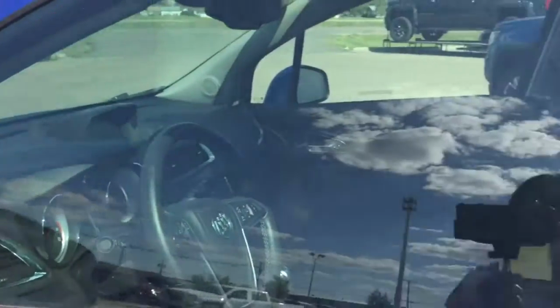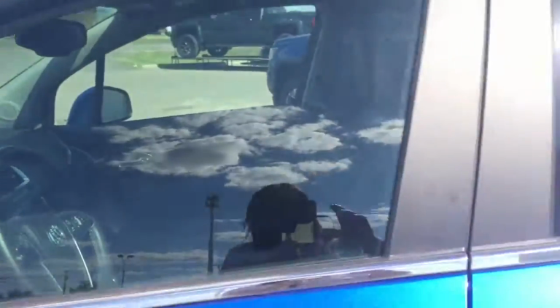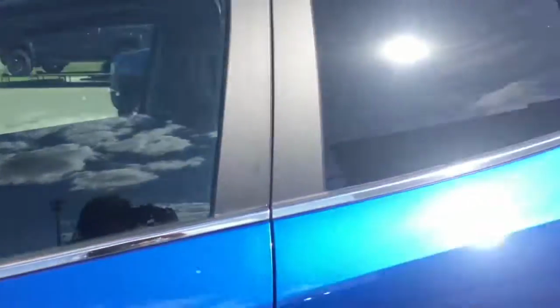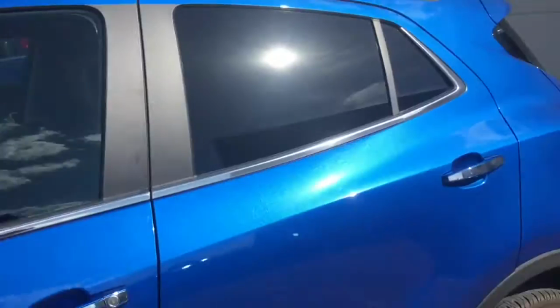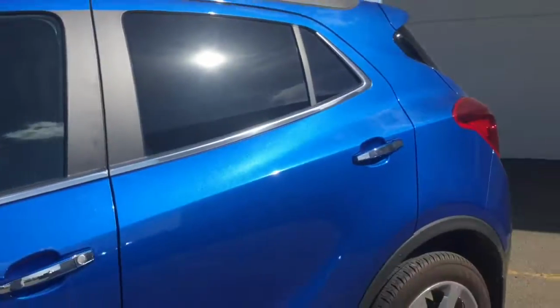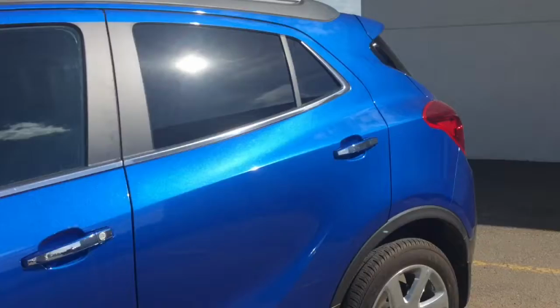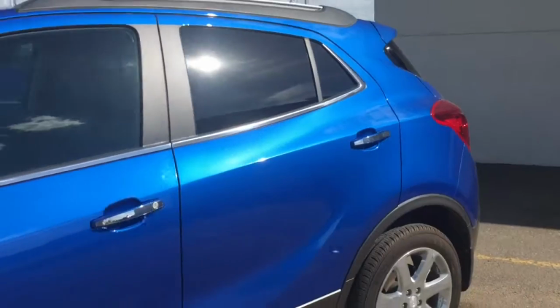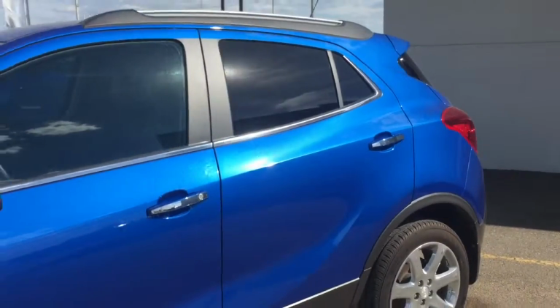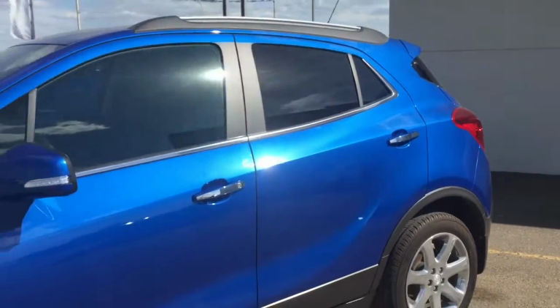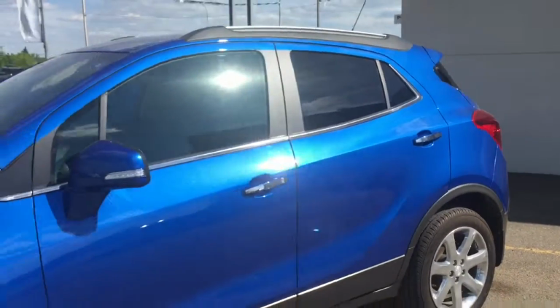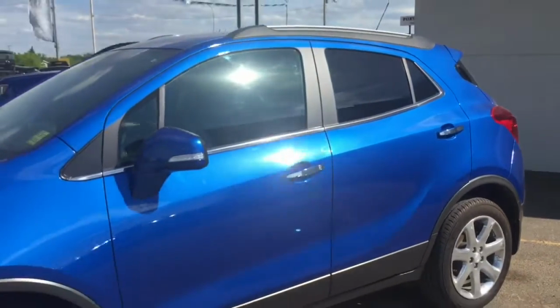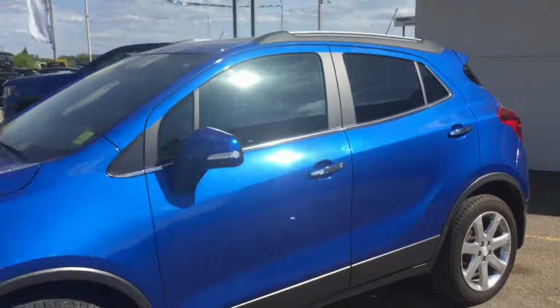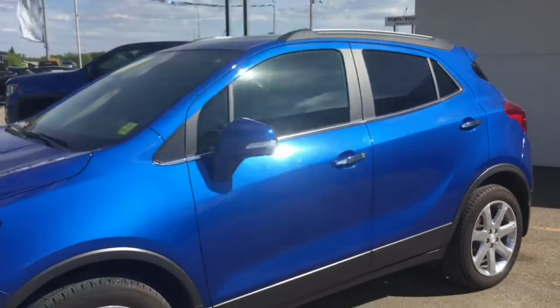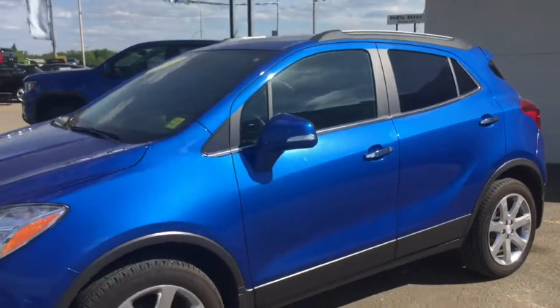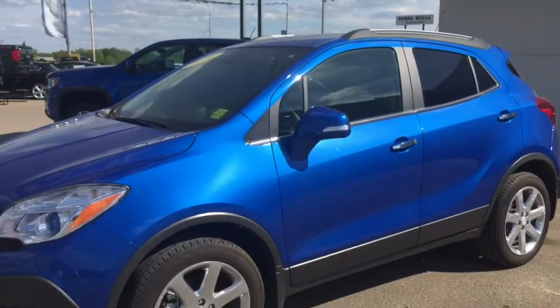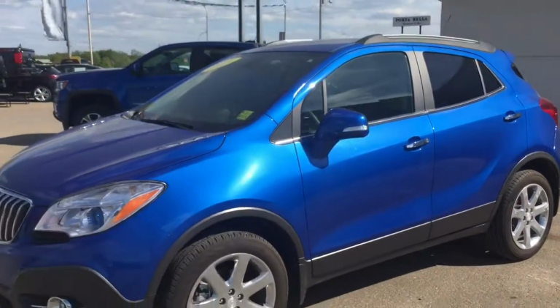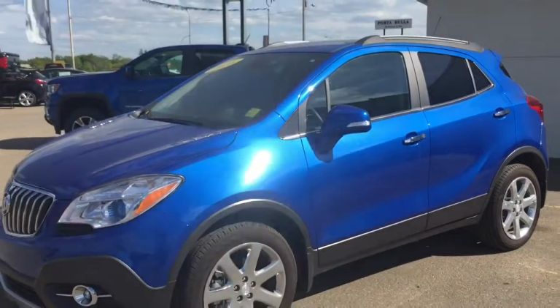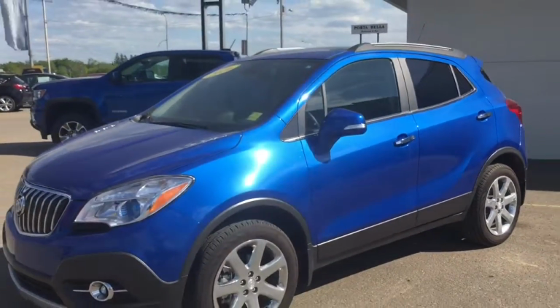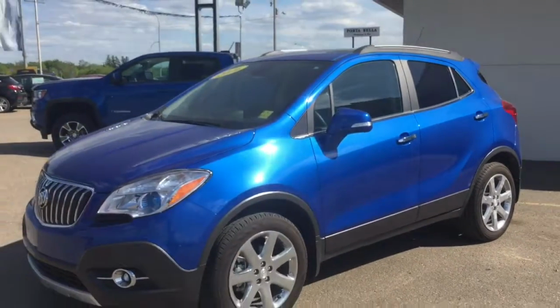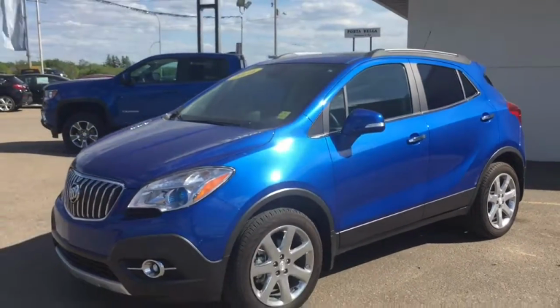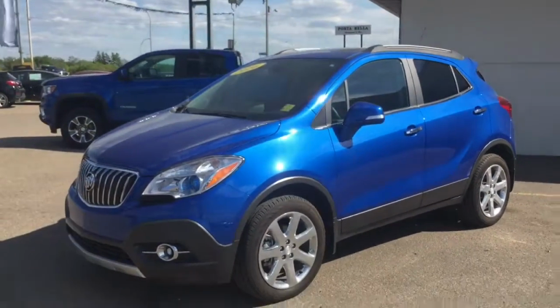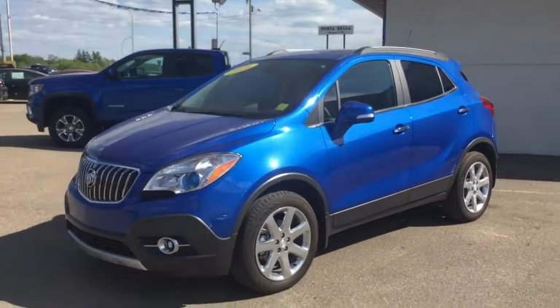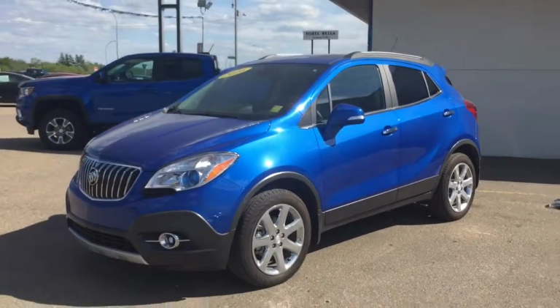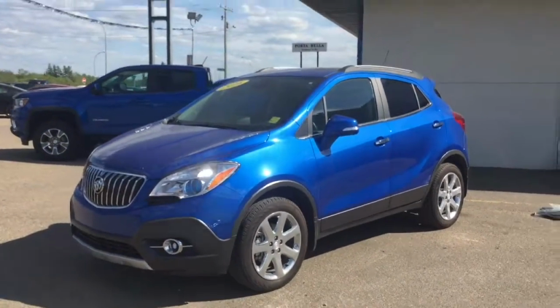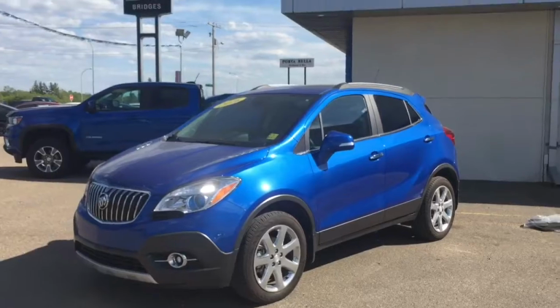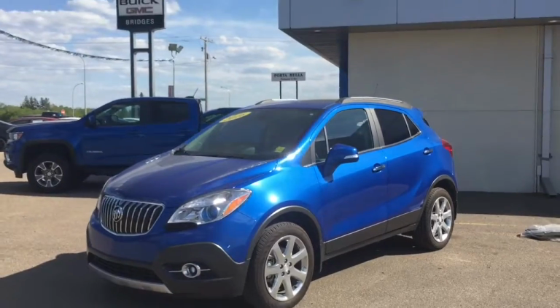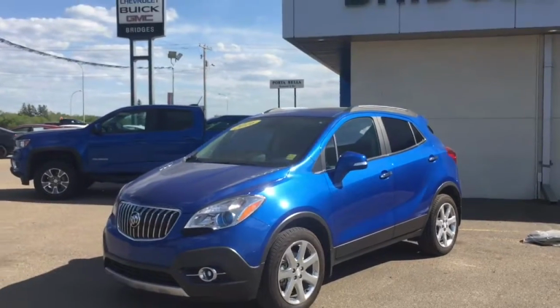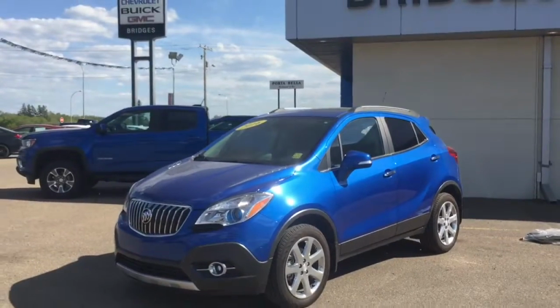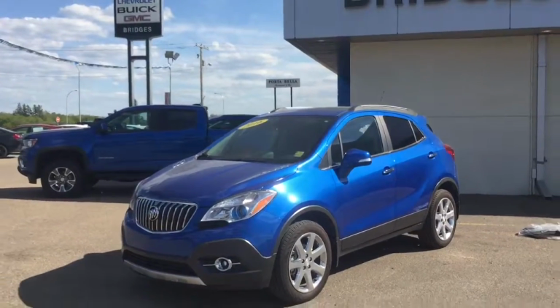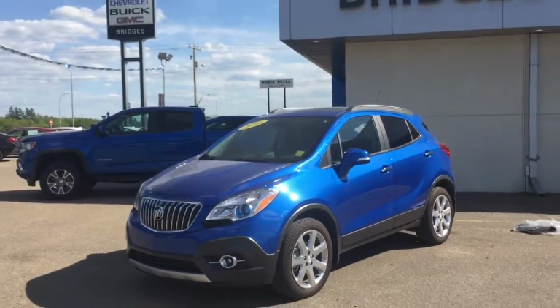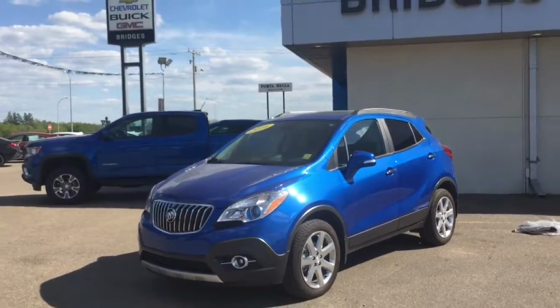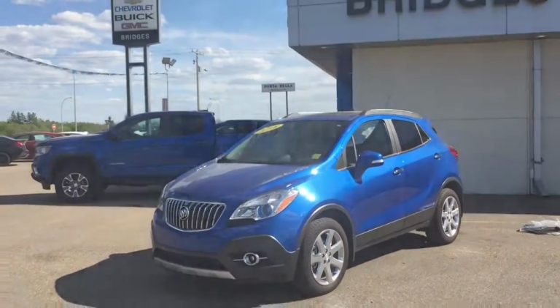I'd like to thank you for walking around this 2016 Buick Encore leather edition today at Bridges Chevrolet. We are here for a test drive — see you soon!